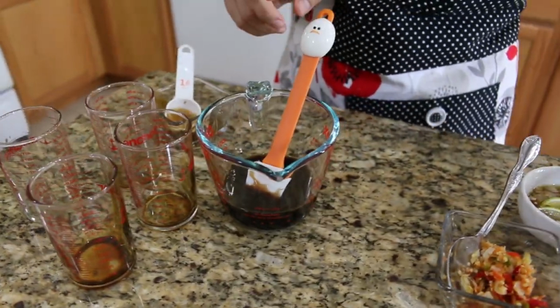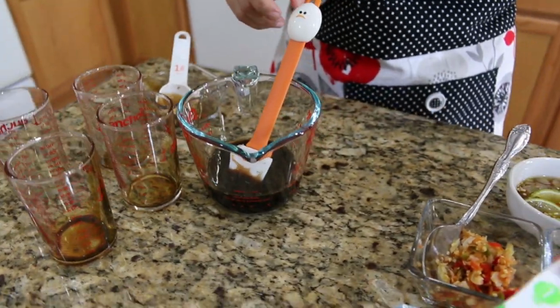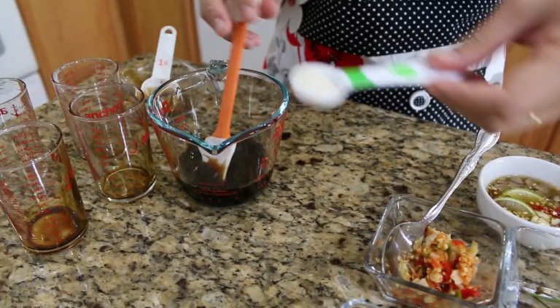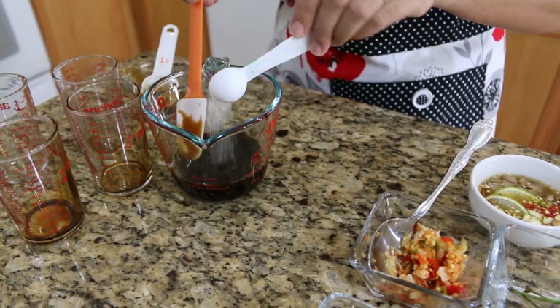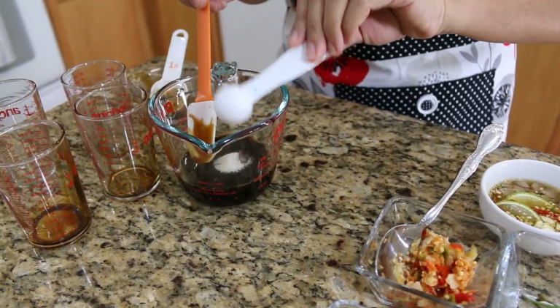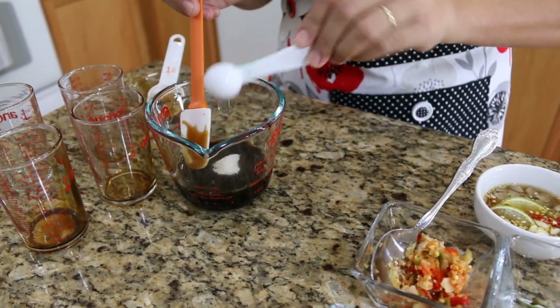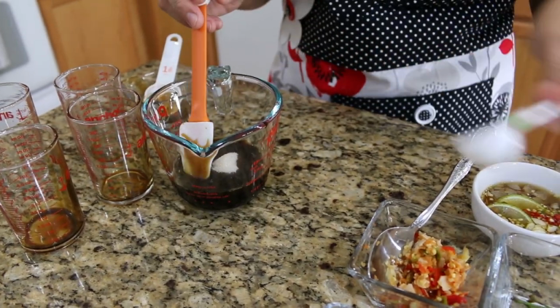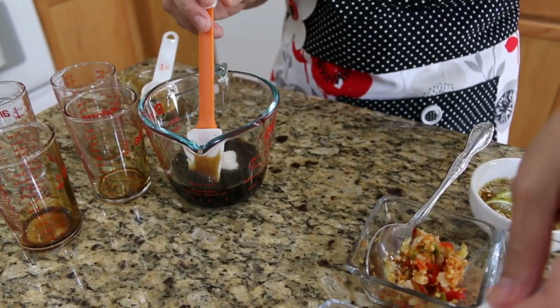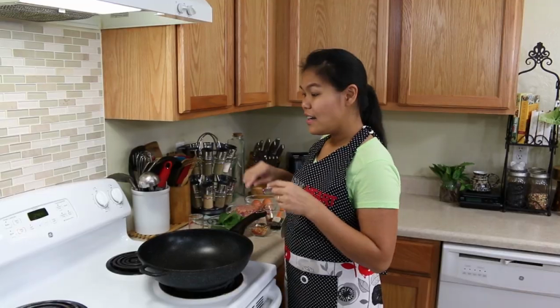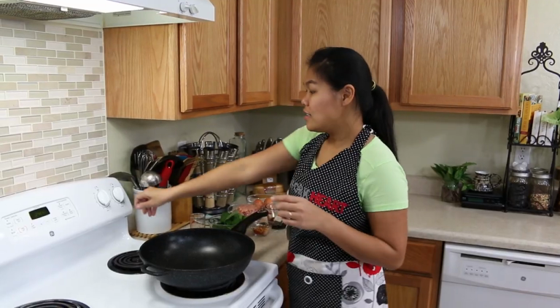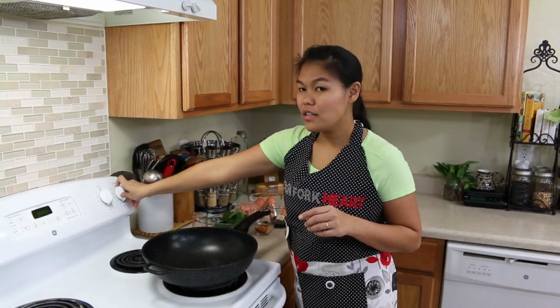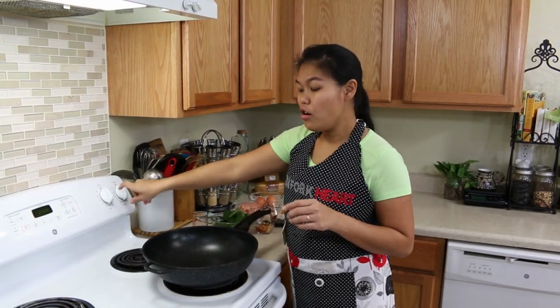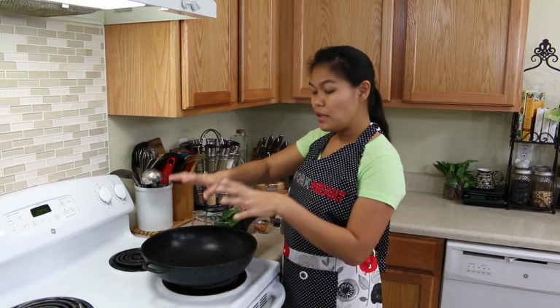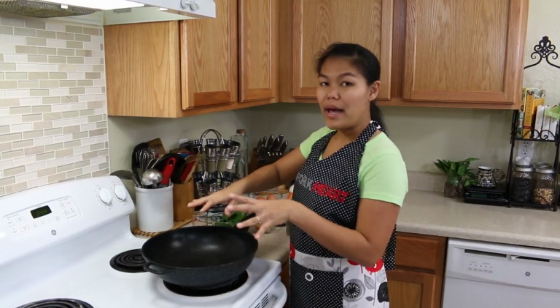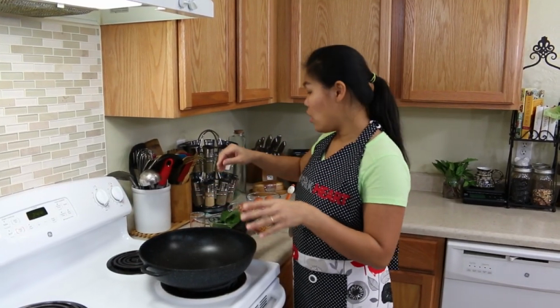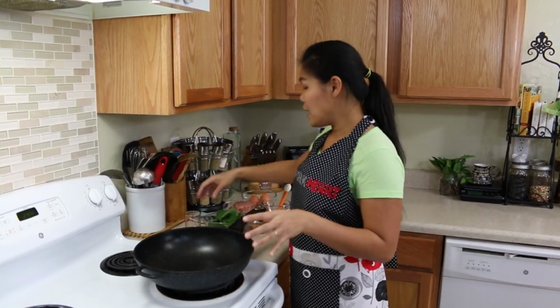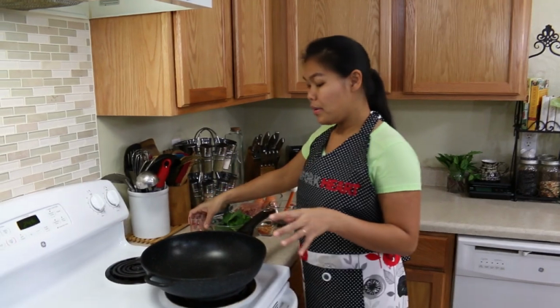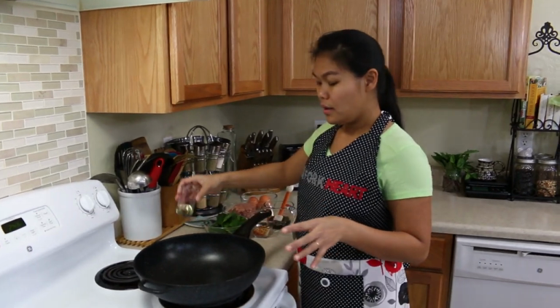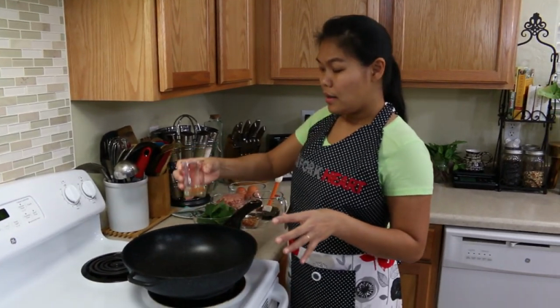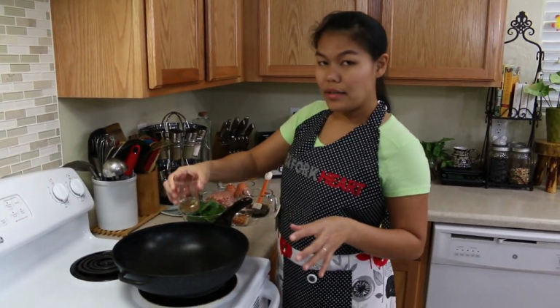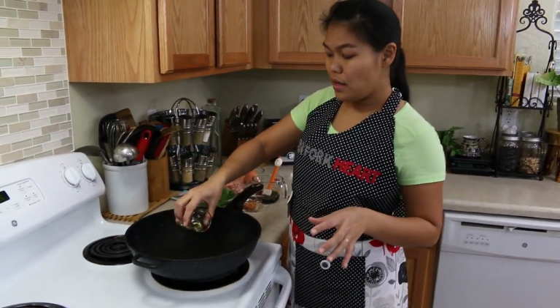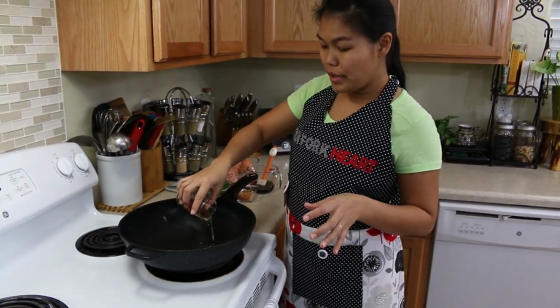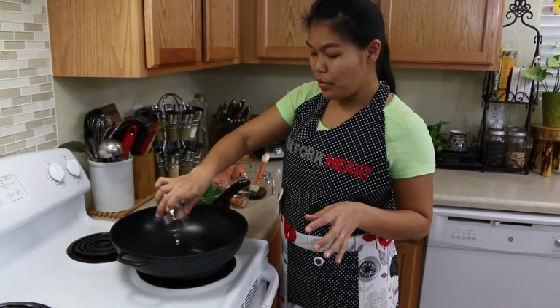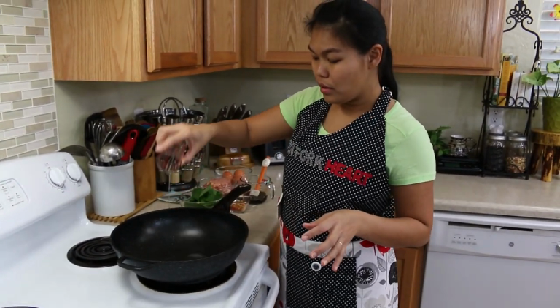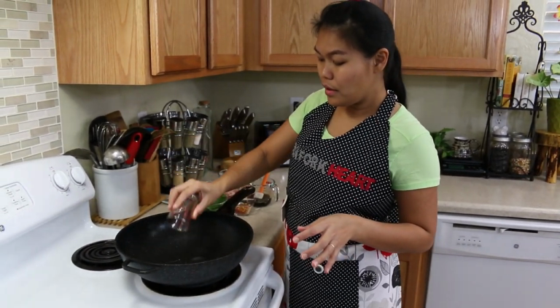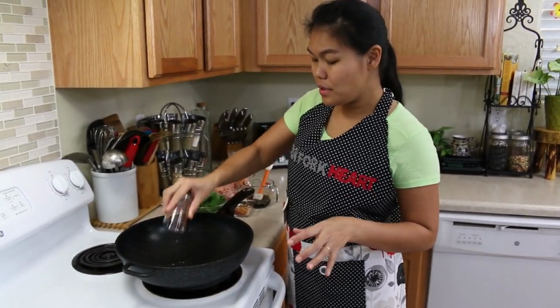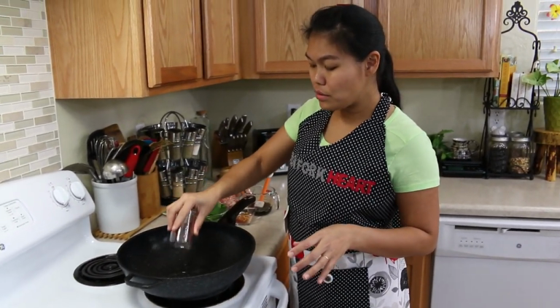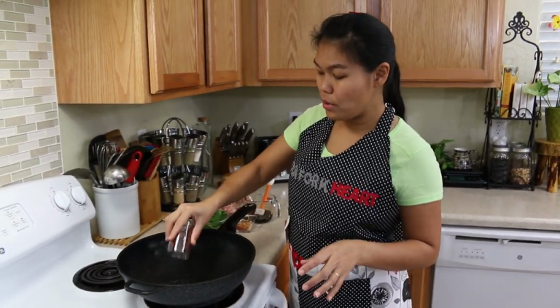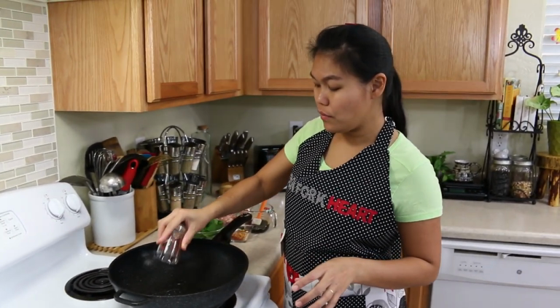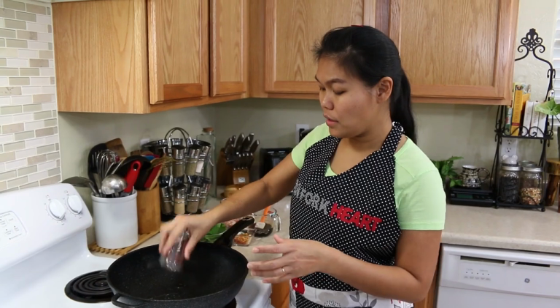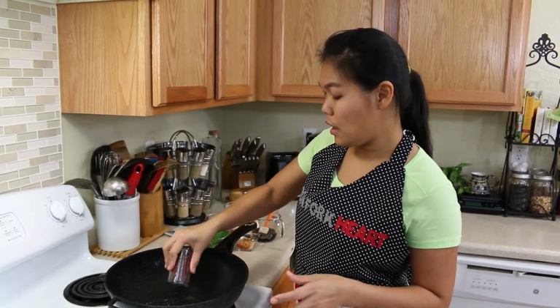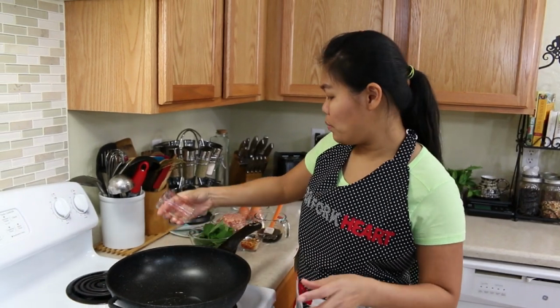And add the sugar. Now turn on the stove until your pan is hot enough, and then add the cooking oil — I use about two tablespoons for this recipe.